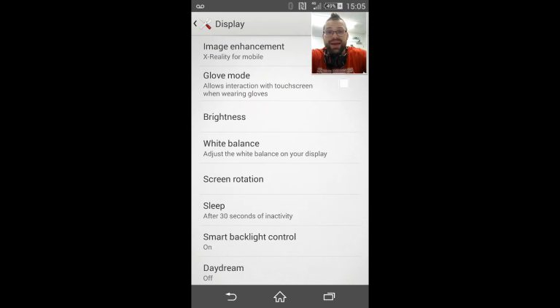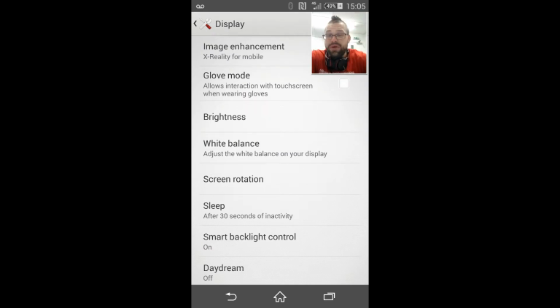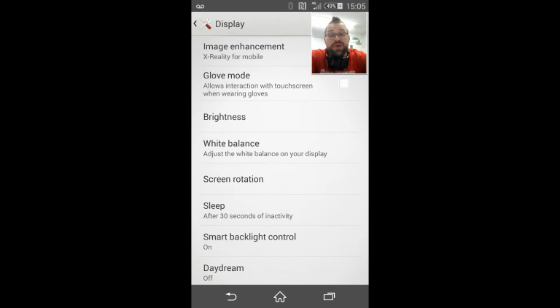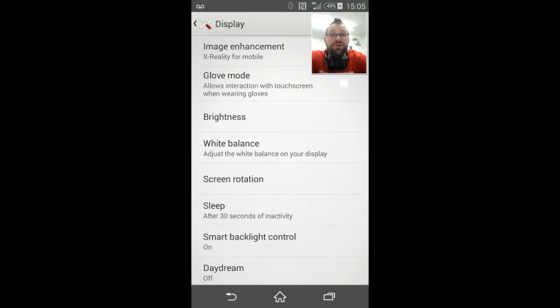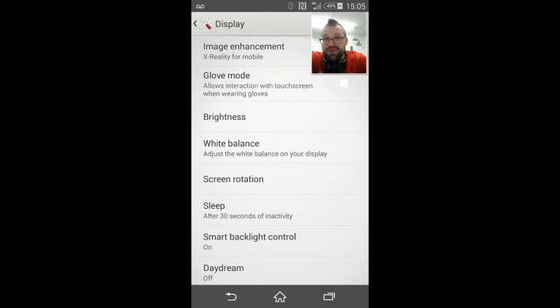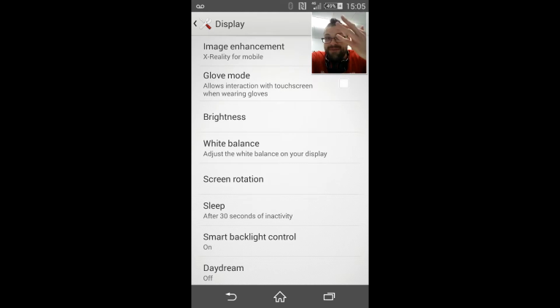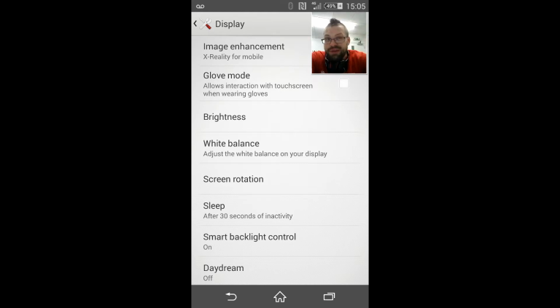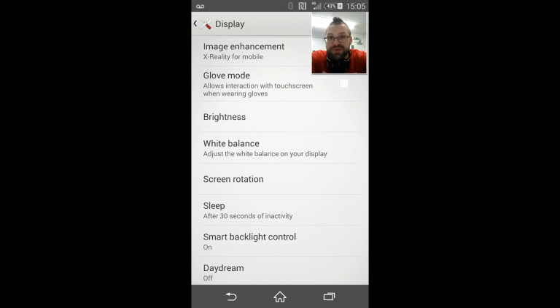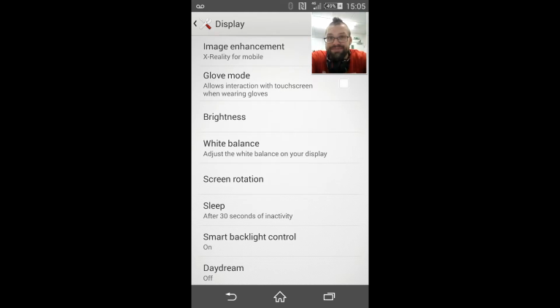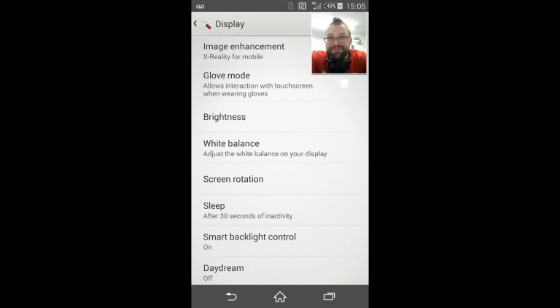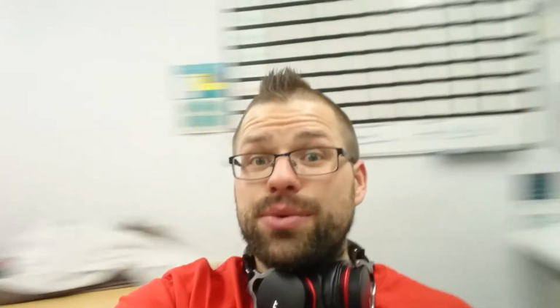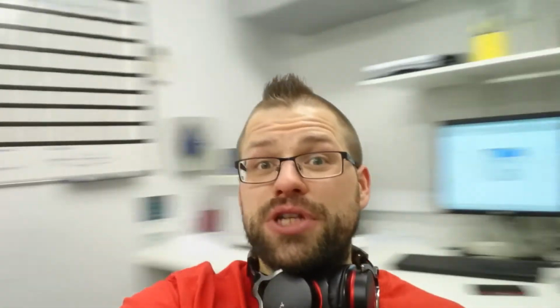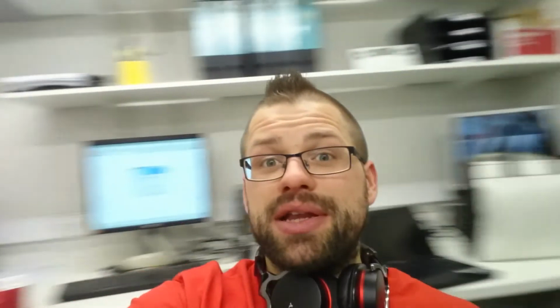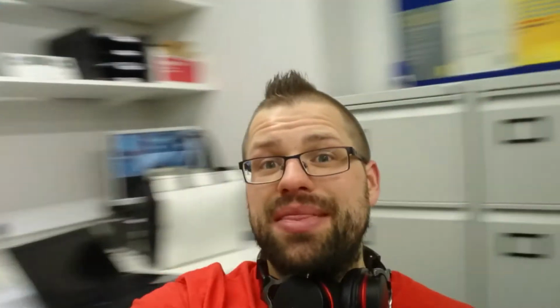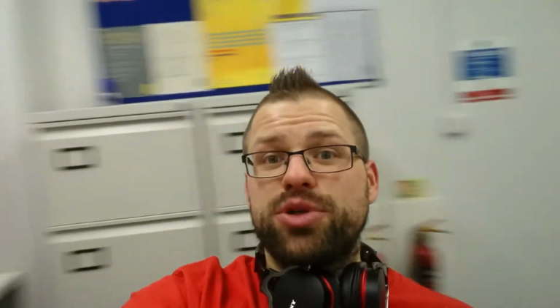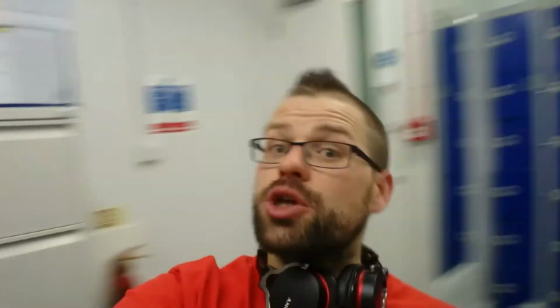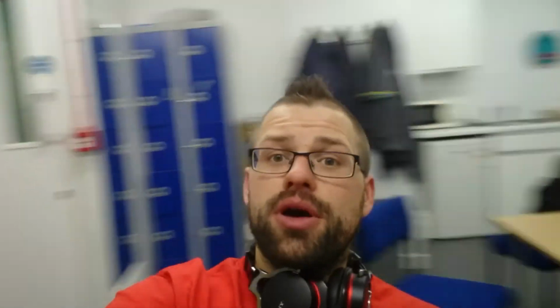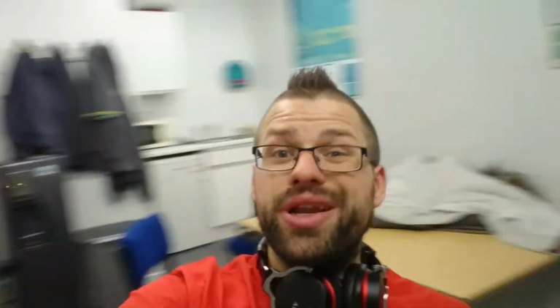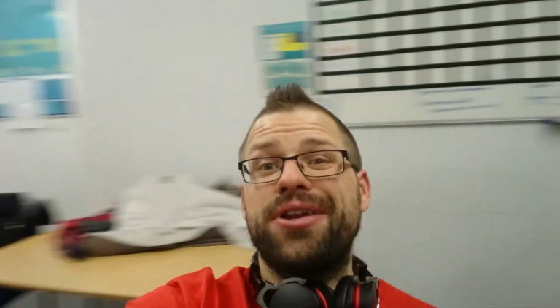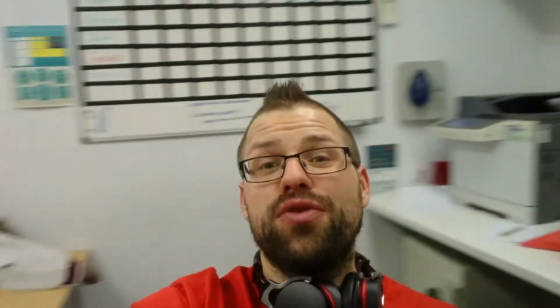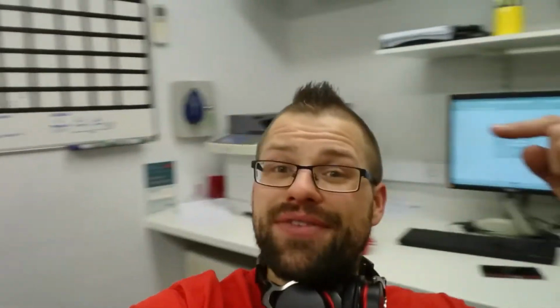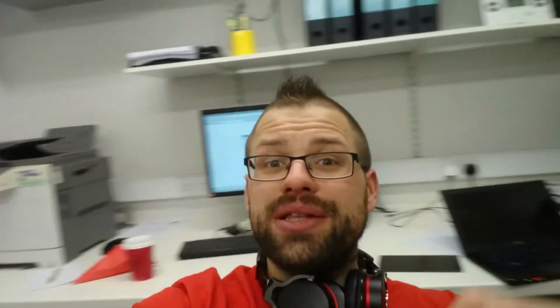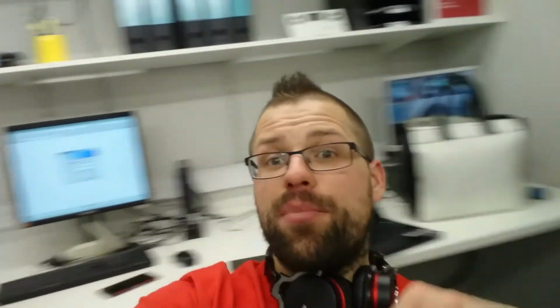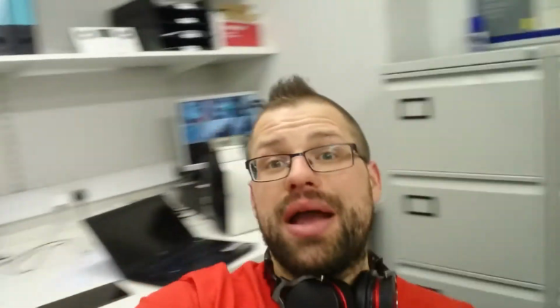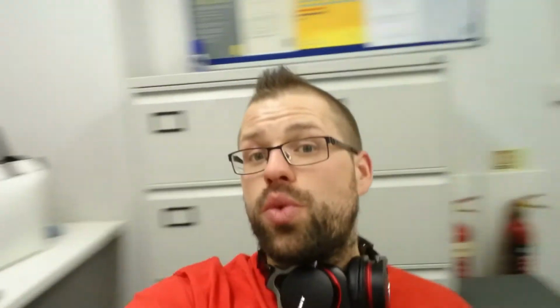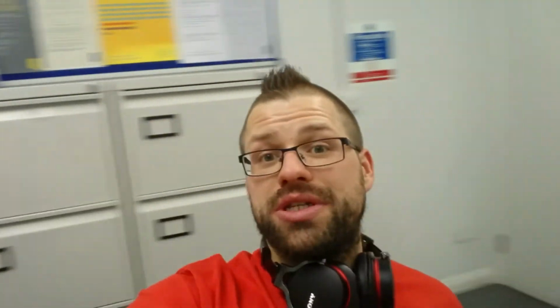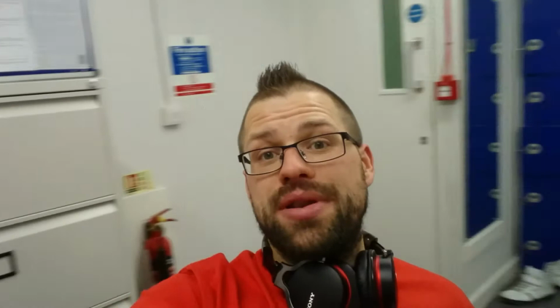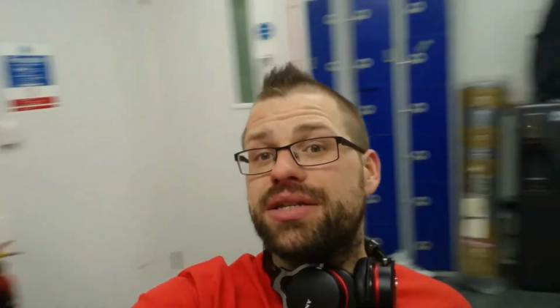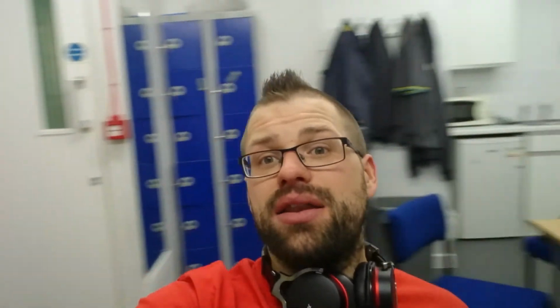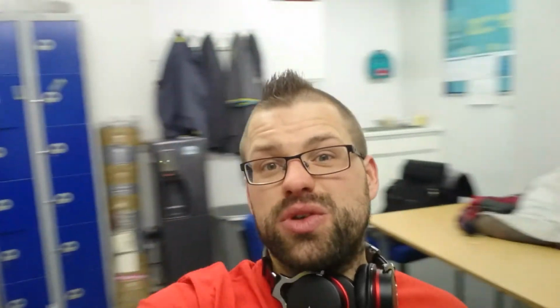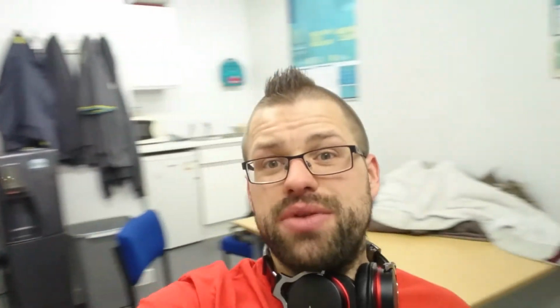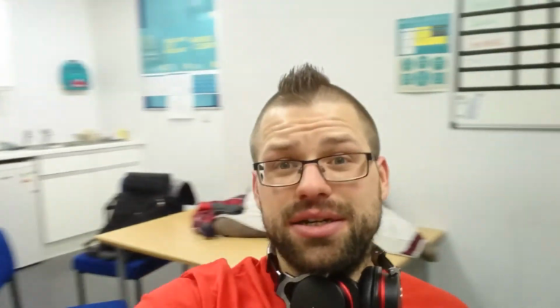Hey presto, you can now use your touch screen phone with your favourite set of gloves. So, that was your first Xperia tip in the lead up to Christmas. I hope you guys enjoyed it and find it useful. Leave a comment down below as to what you want me to do a tip on next, and I will see you next time.